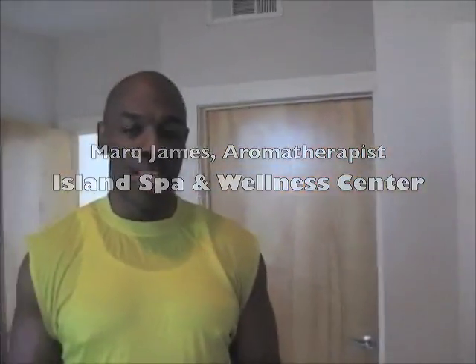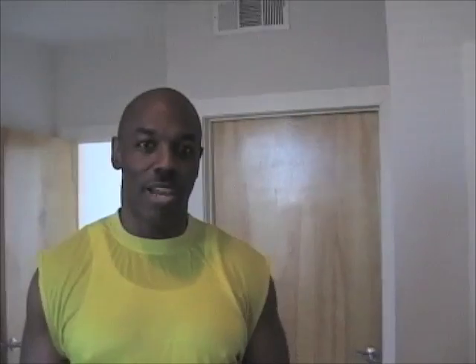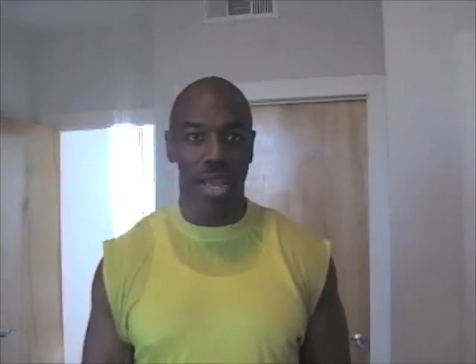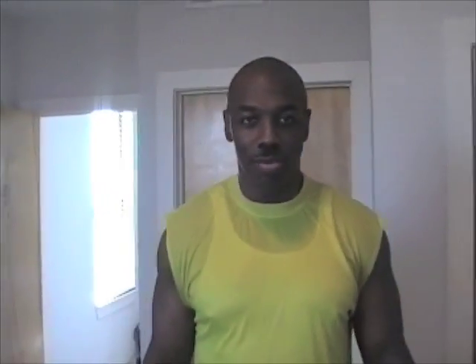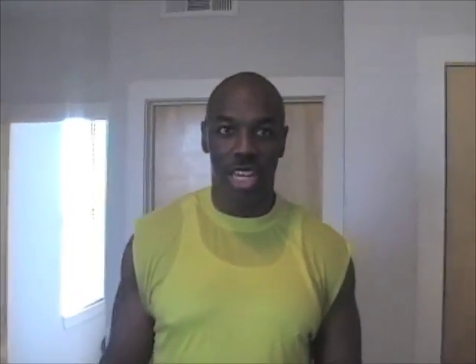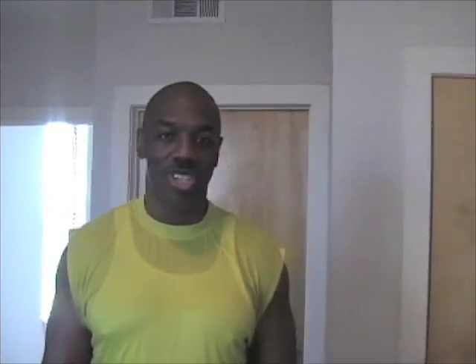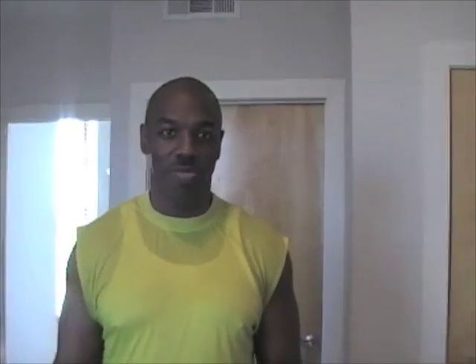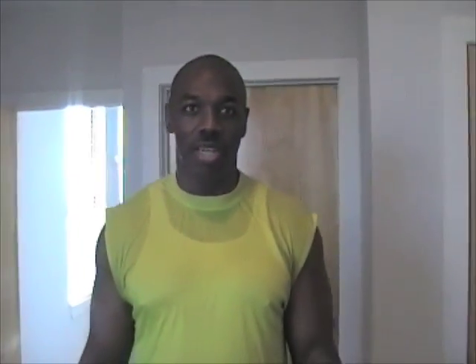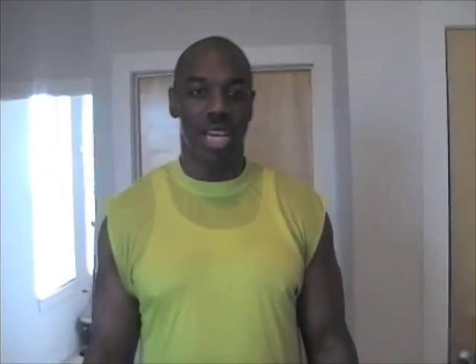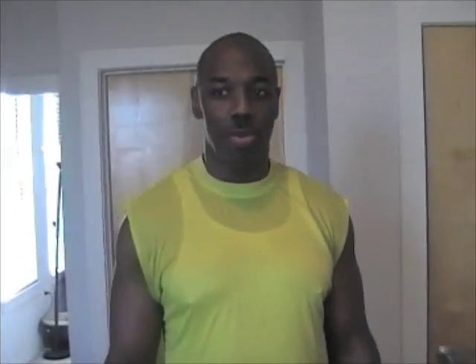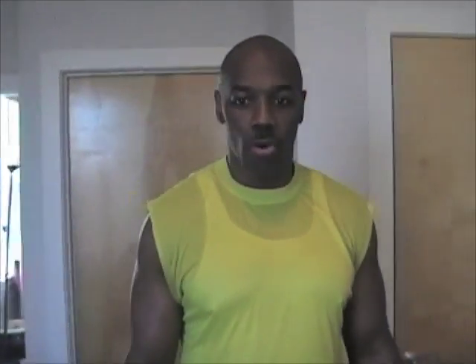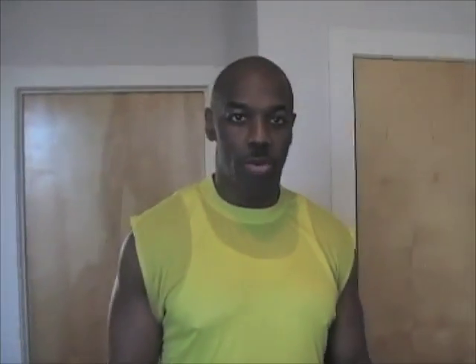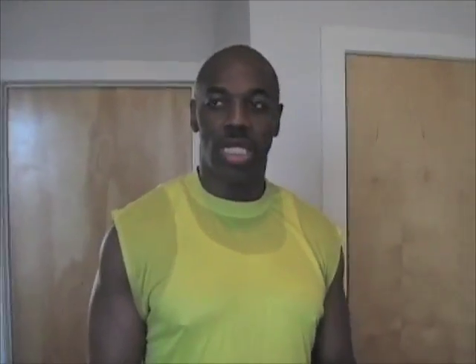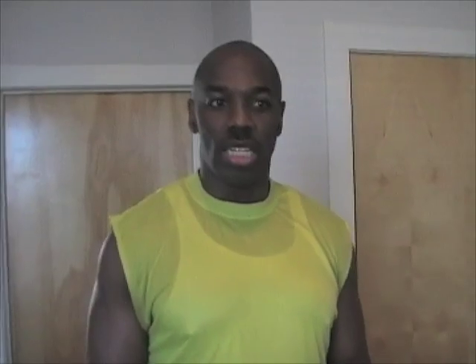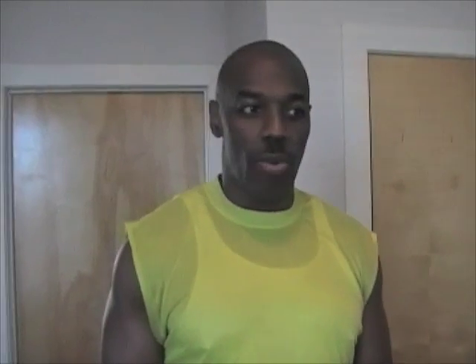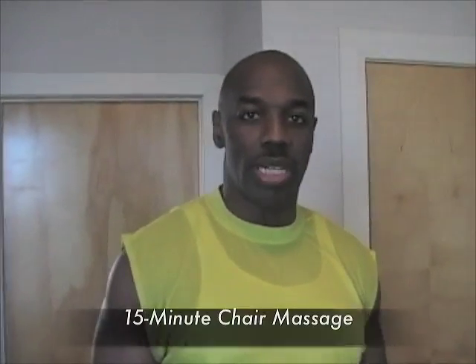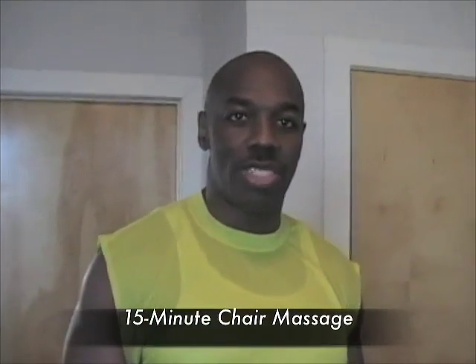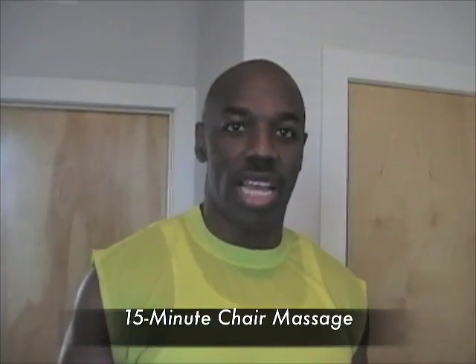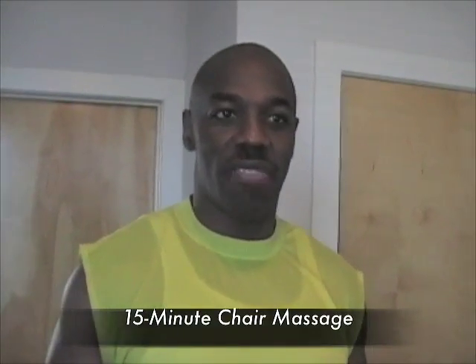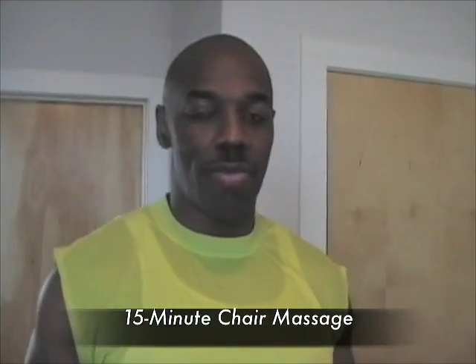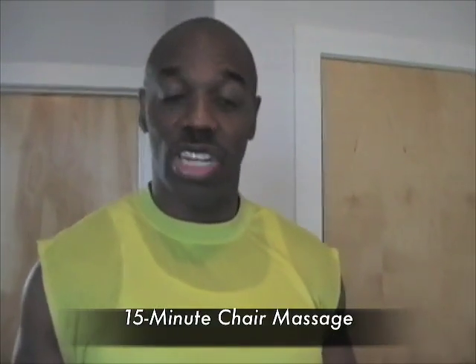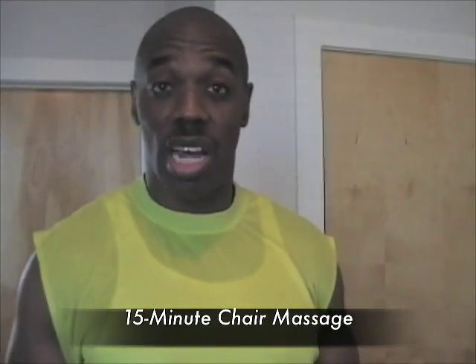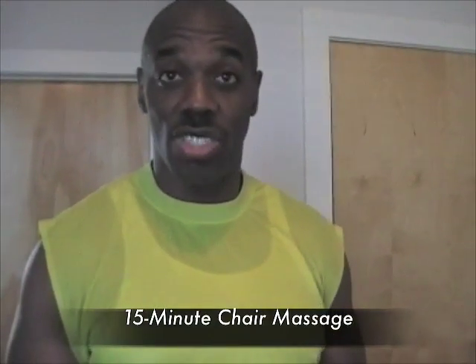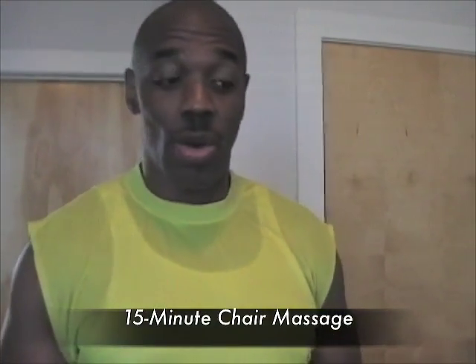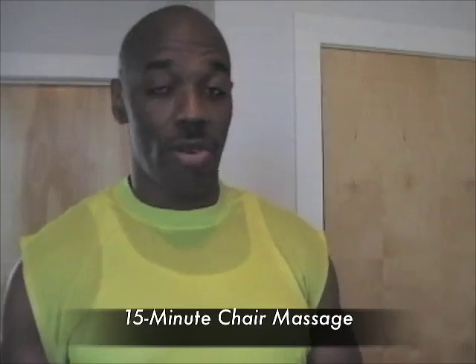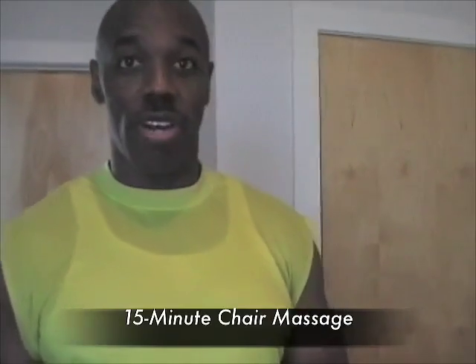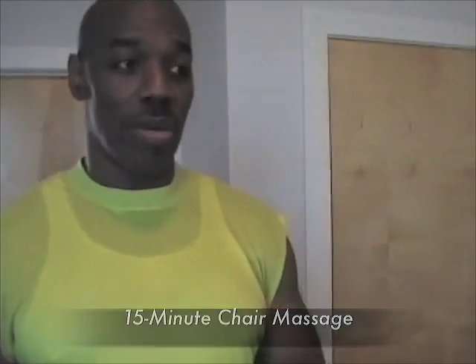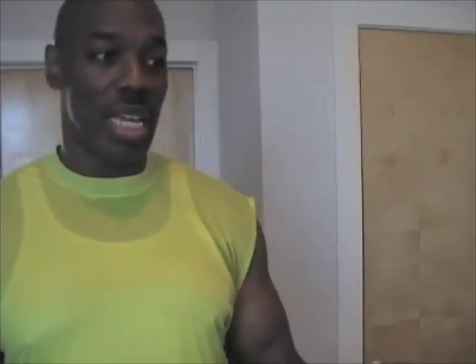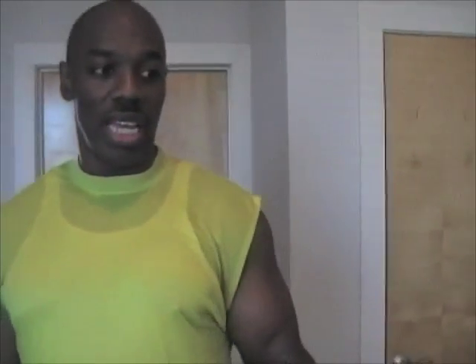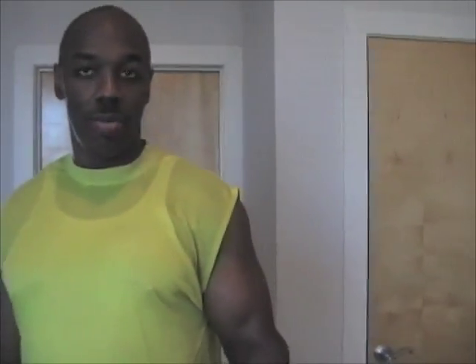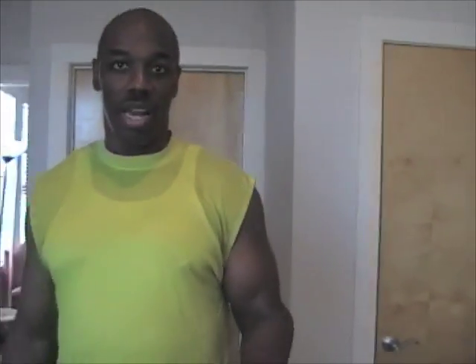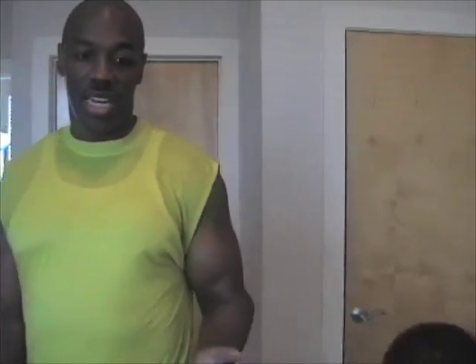Thanks for coming back. This is Mark James, a nationally certified massage therapist and aromatherapist. Today we'll be demonstrating a 10-15 minute chair massage. We have our trainer, Kamik. He's going to be my client today.